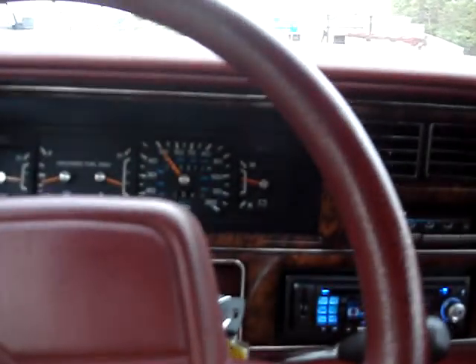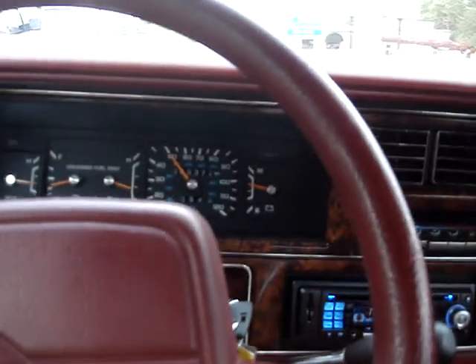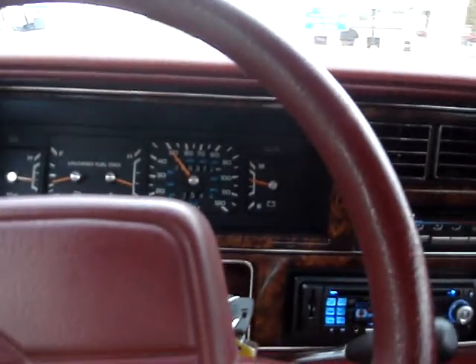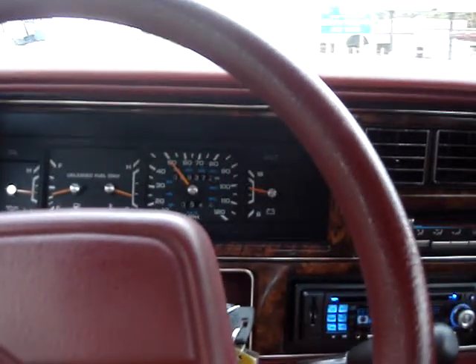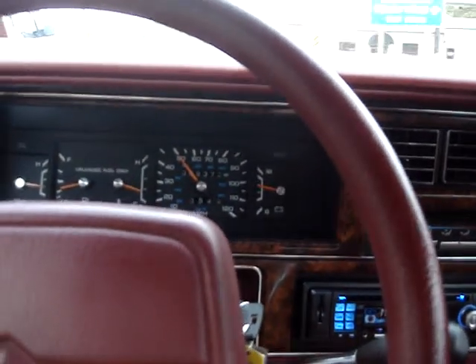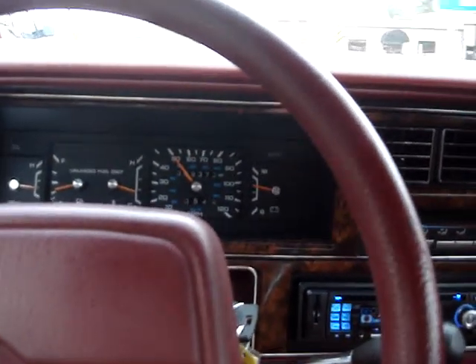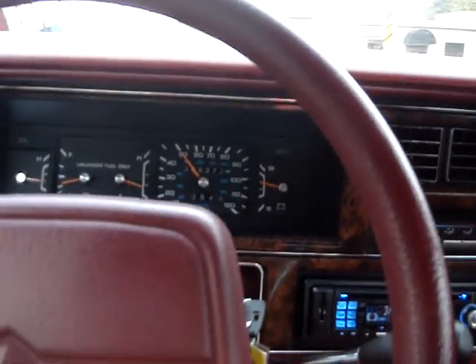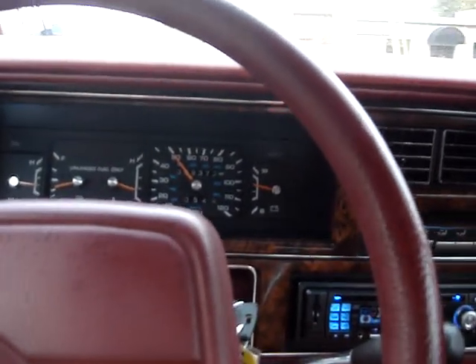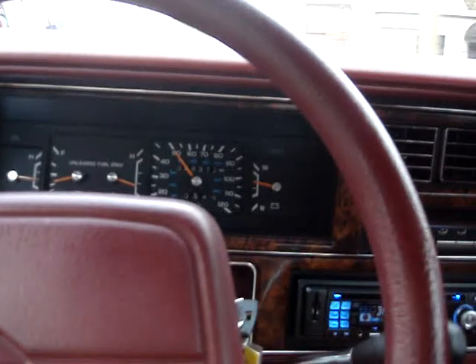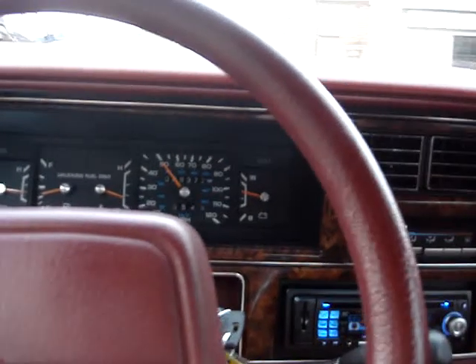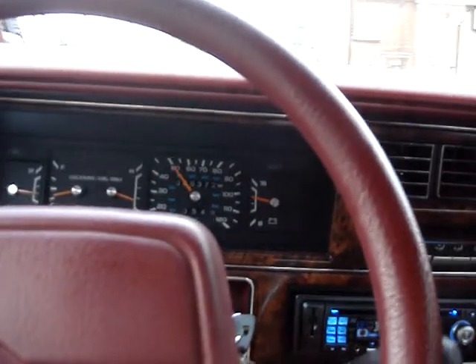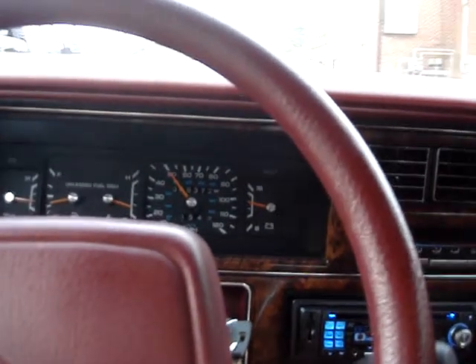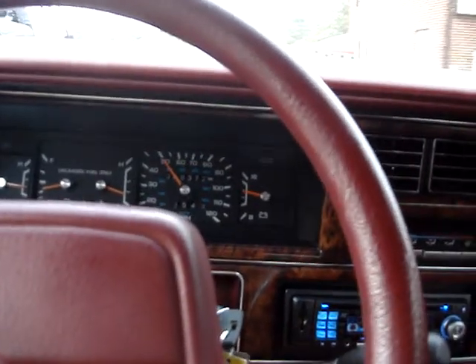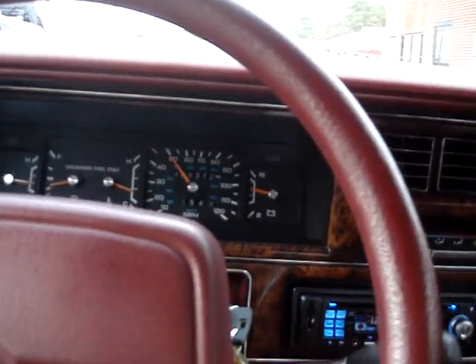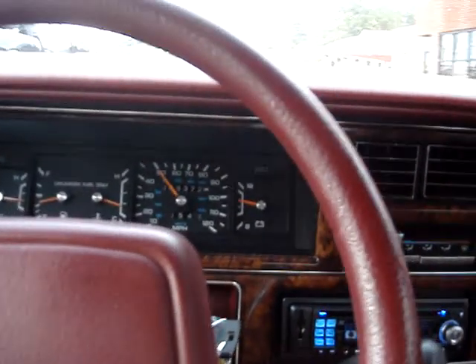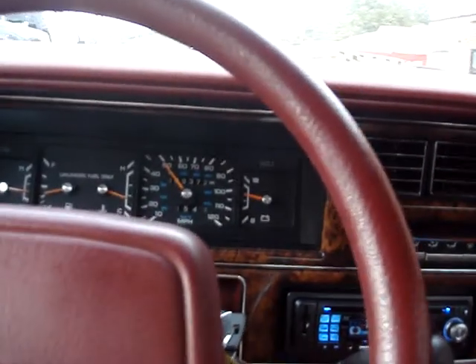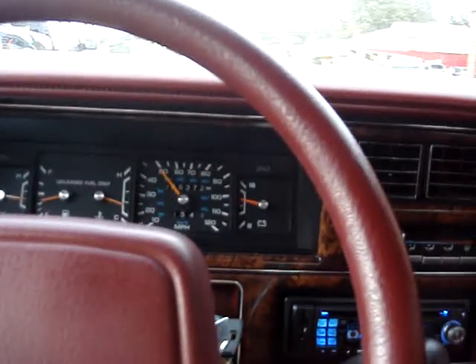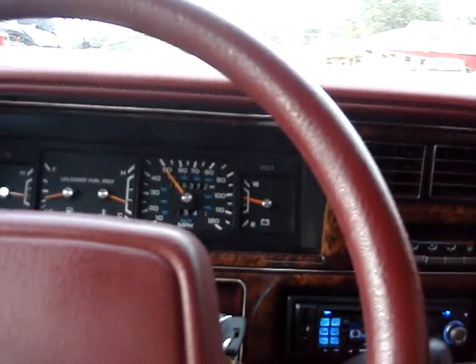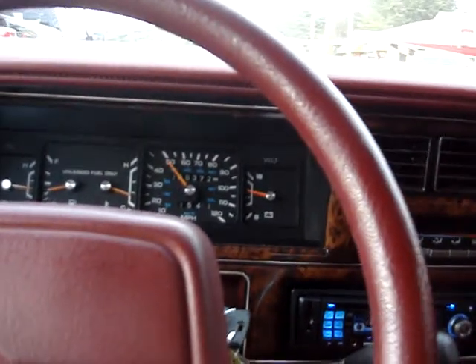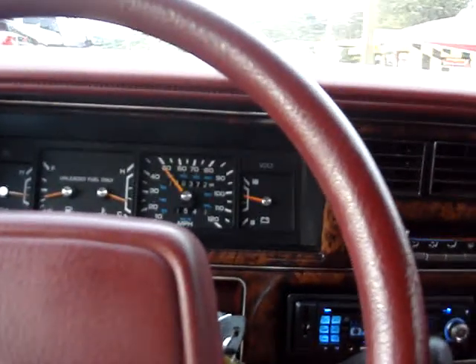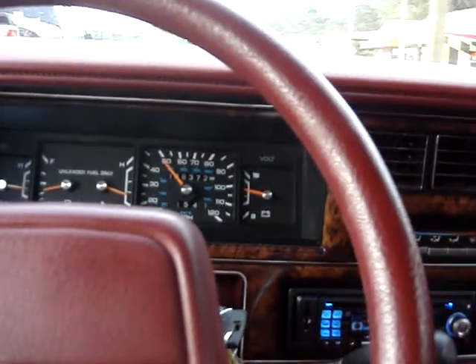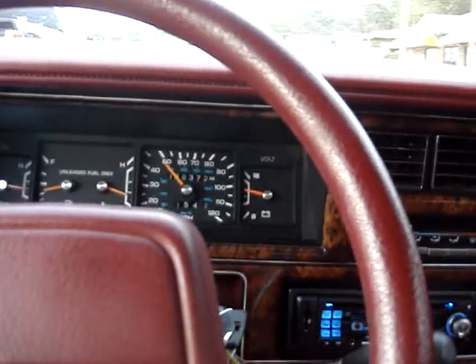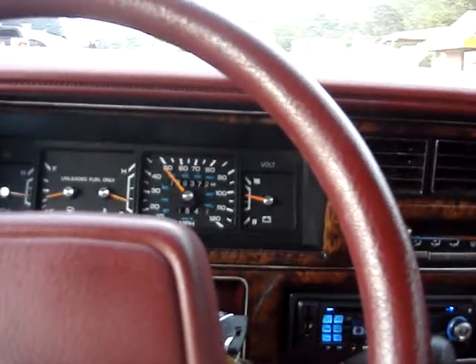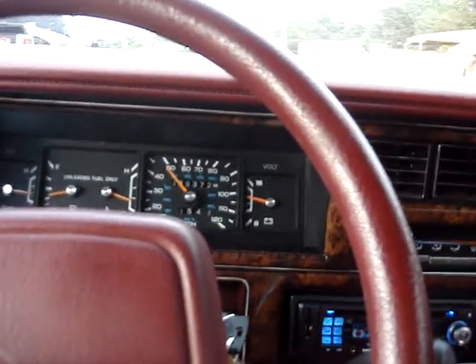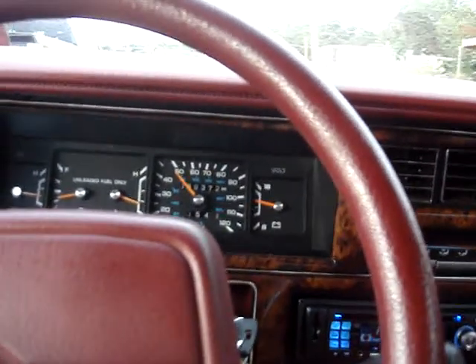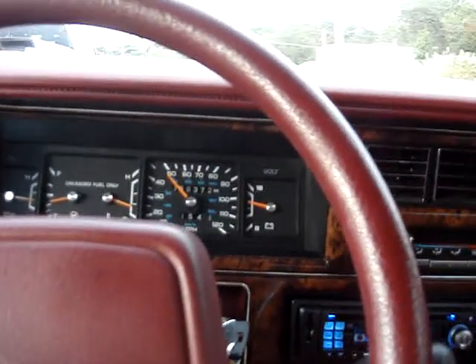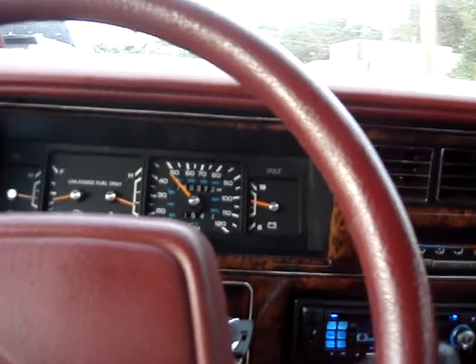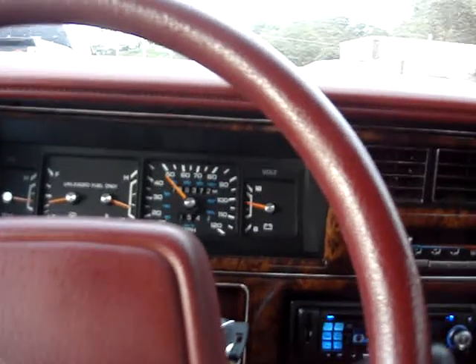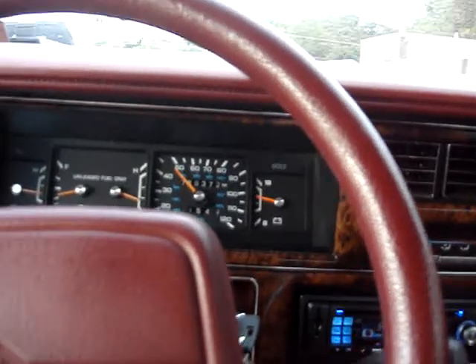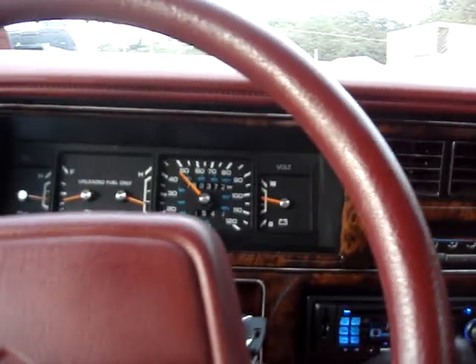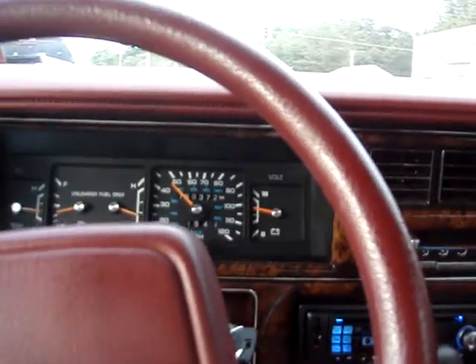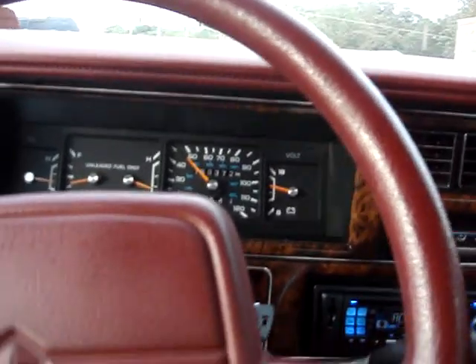So if you're looking for a neat, collectible, luxurious, cheap automobile with good mileage, buy this Chrysler Fifth Avenue. Let's go.